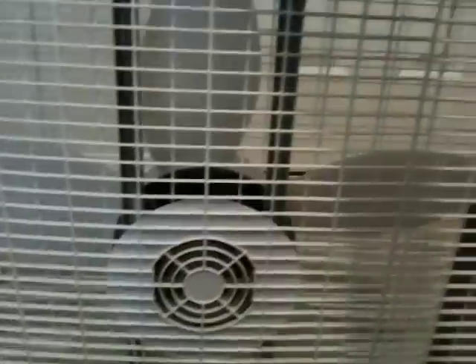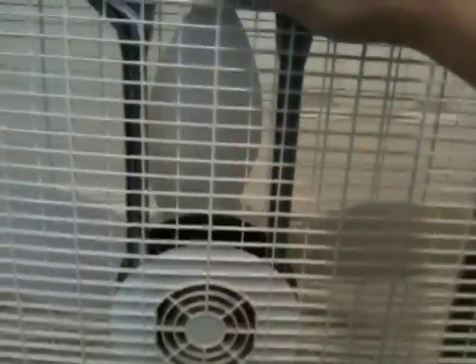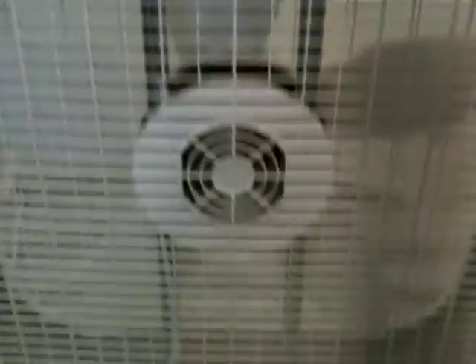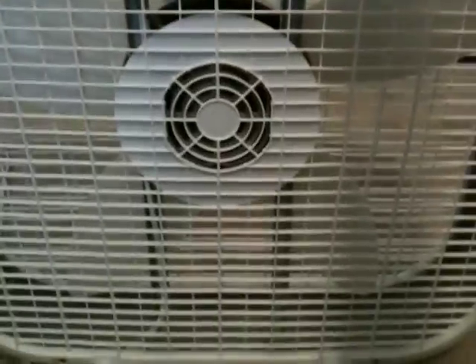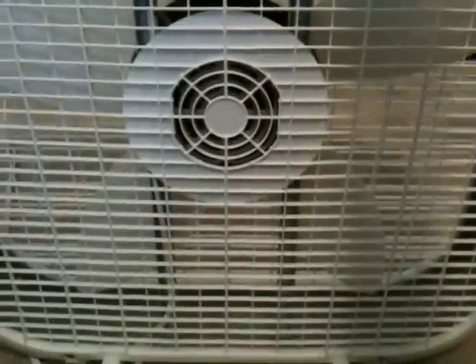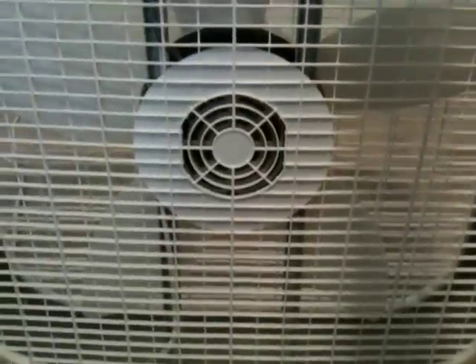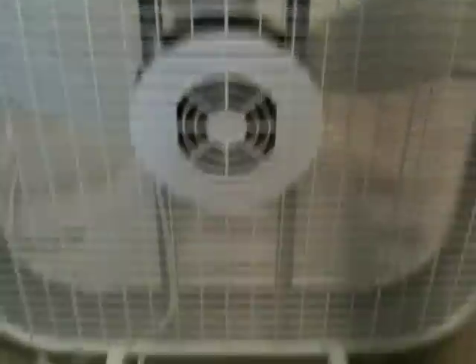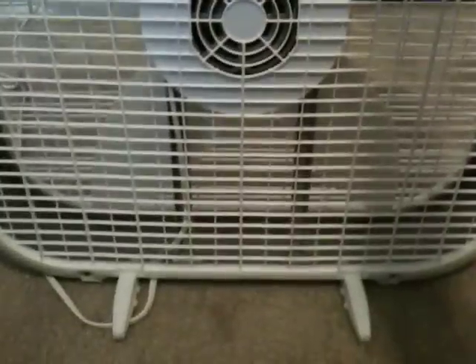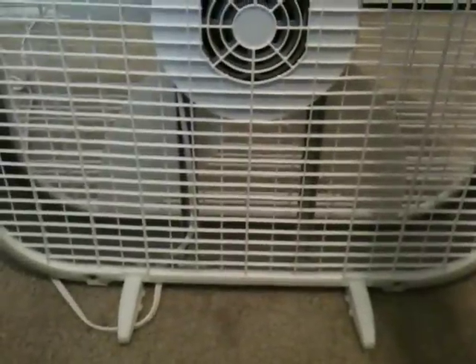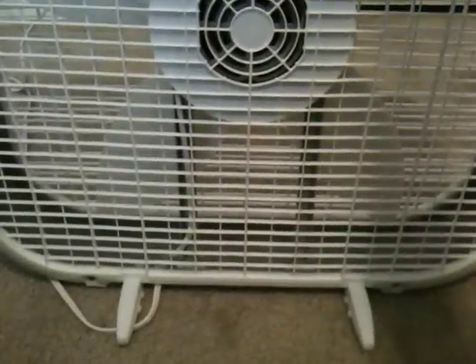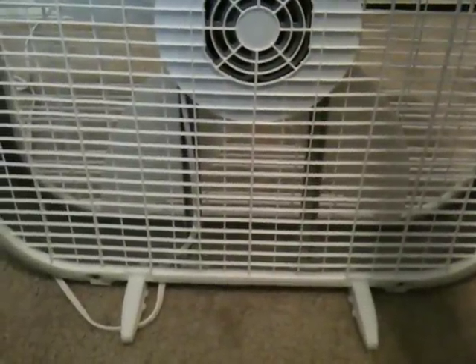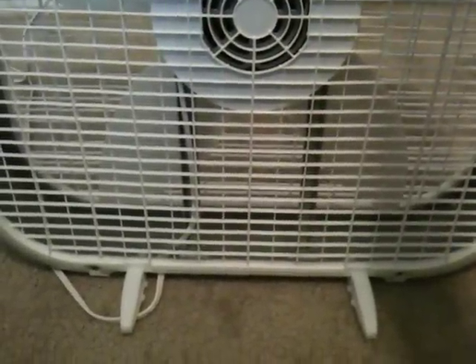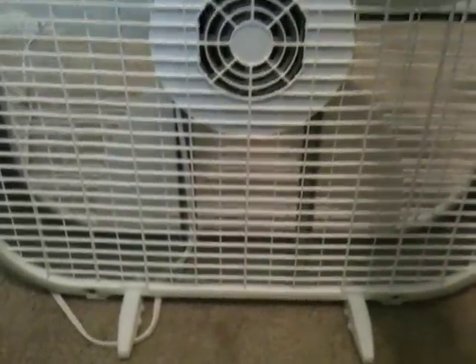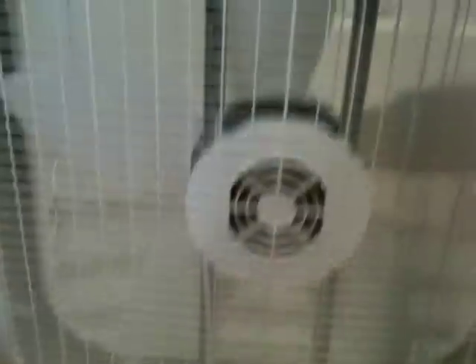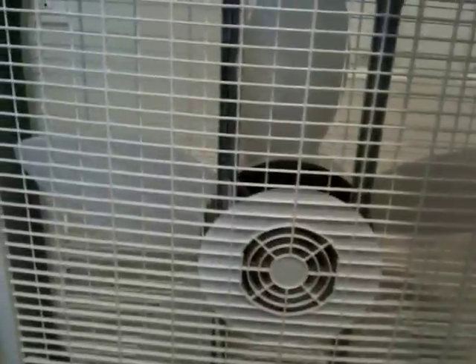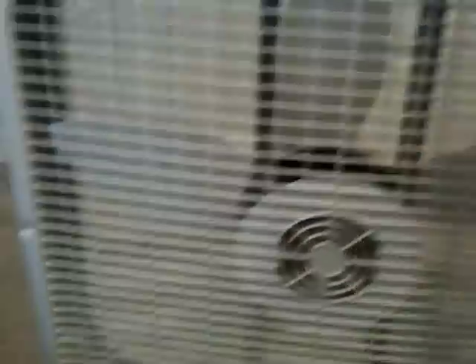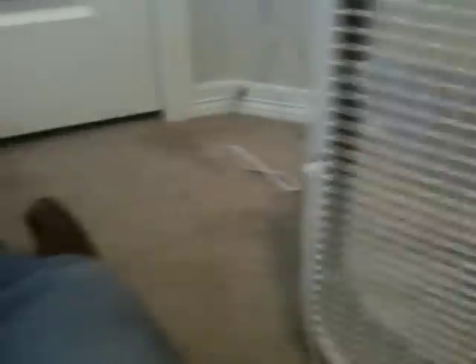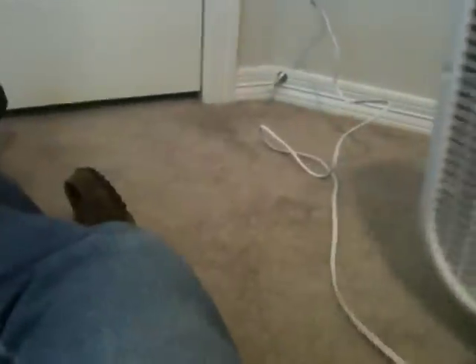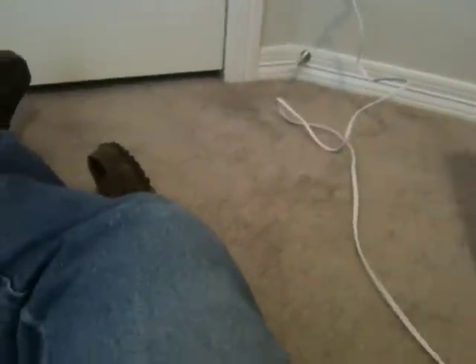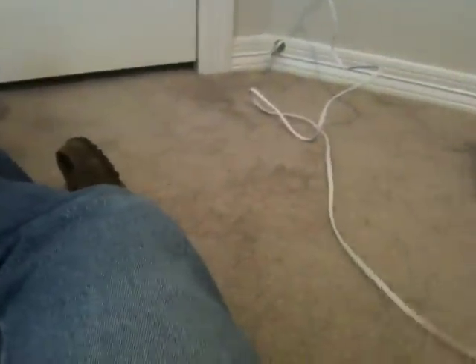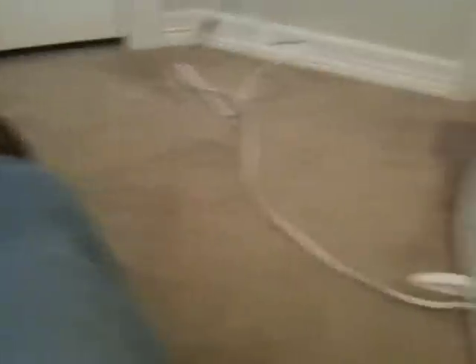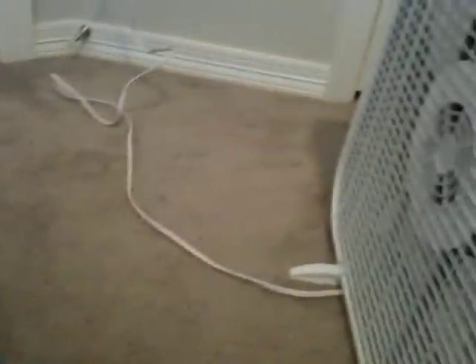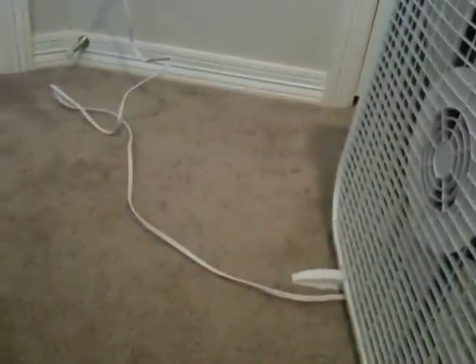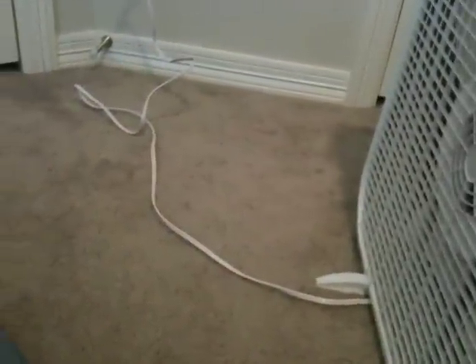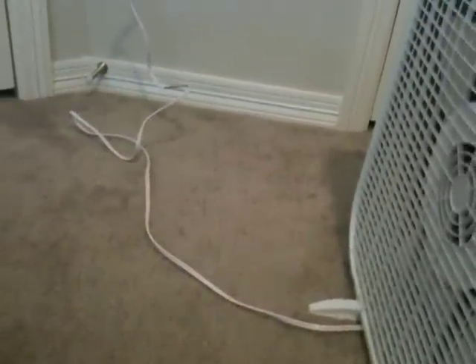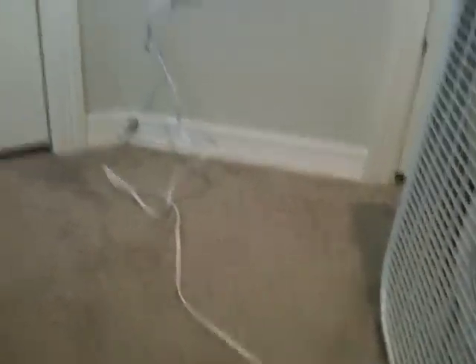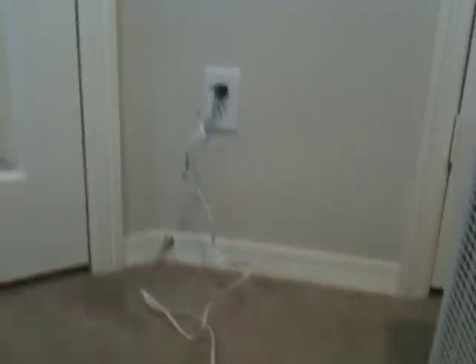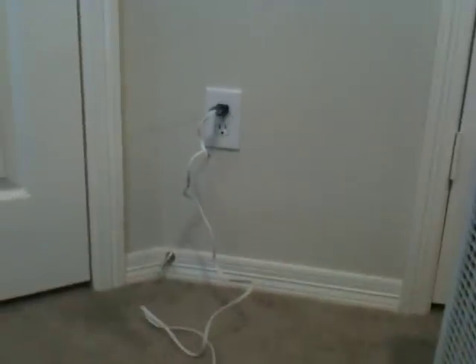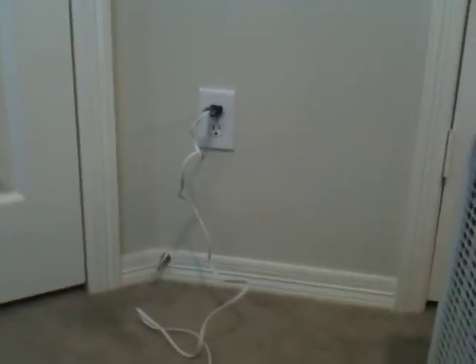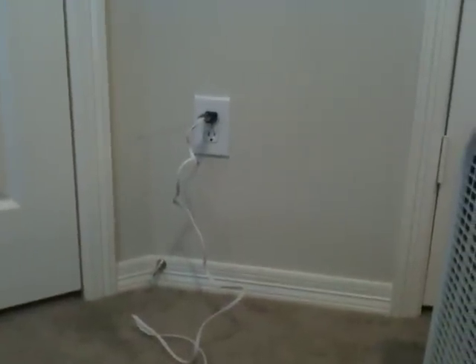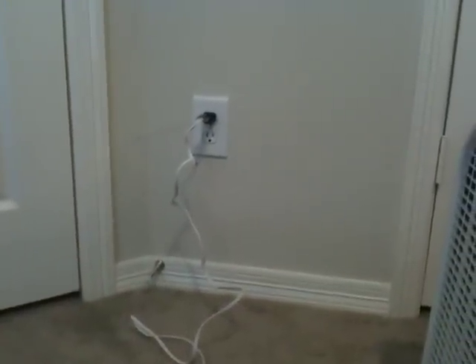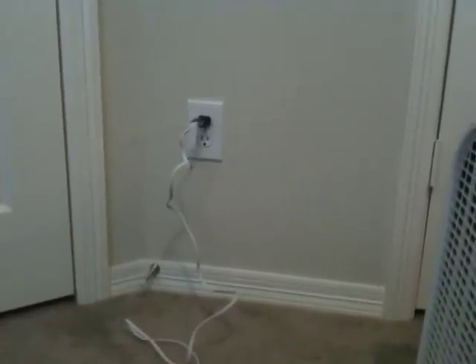There's the back, and the motor, and the feet. It doesn't have the detachable power cord, but it does have that fuse plug.